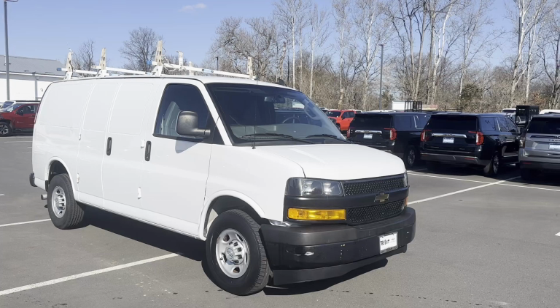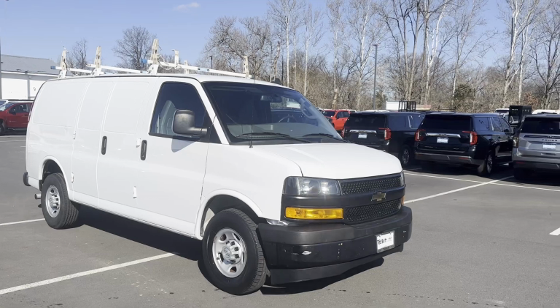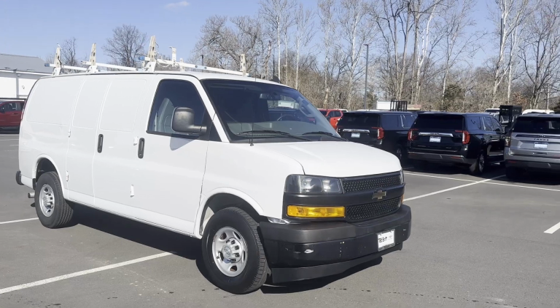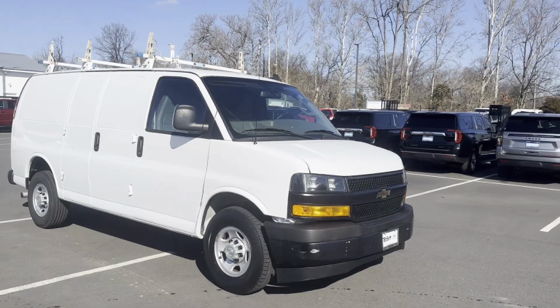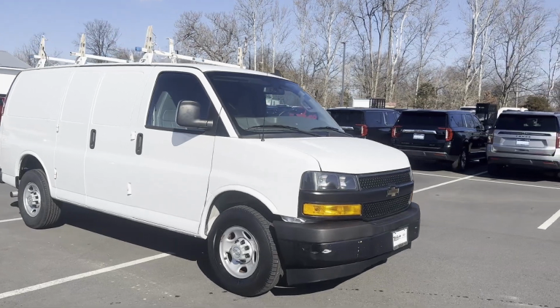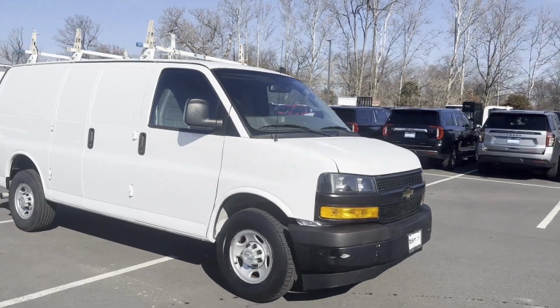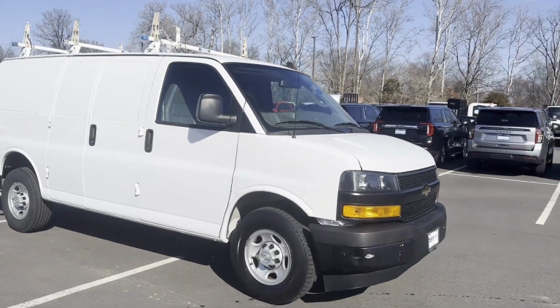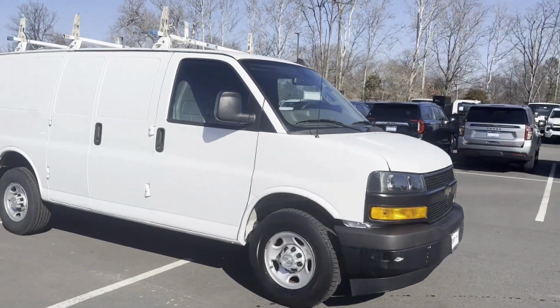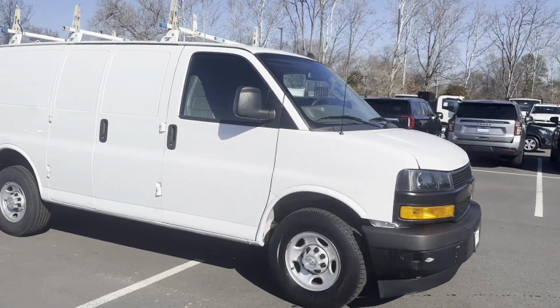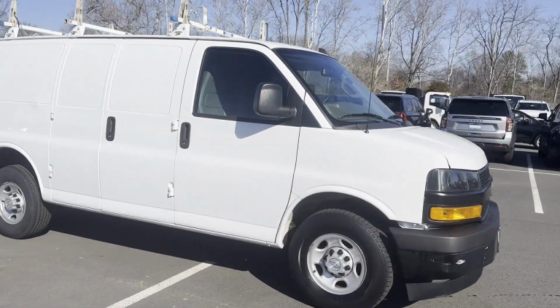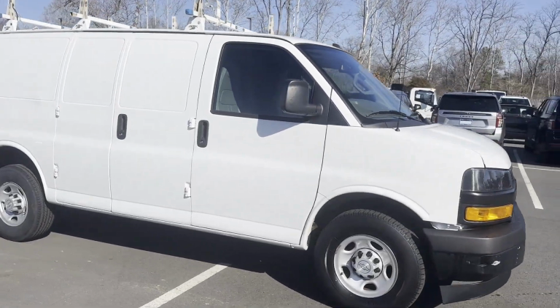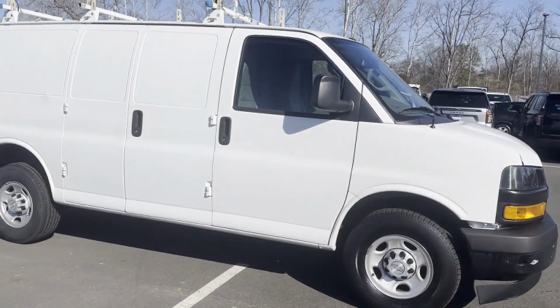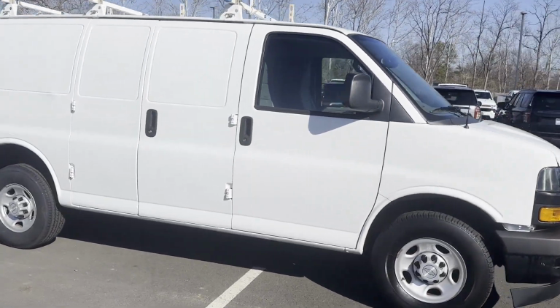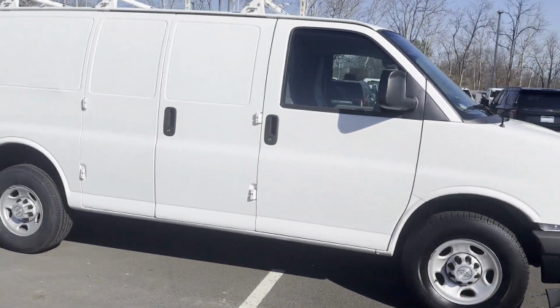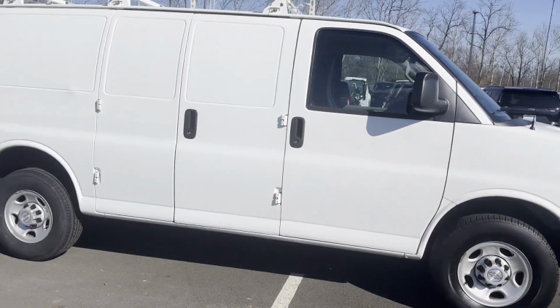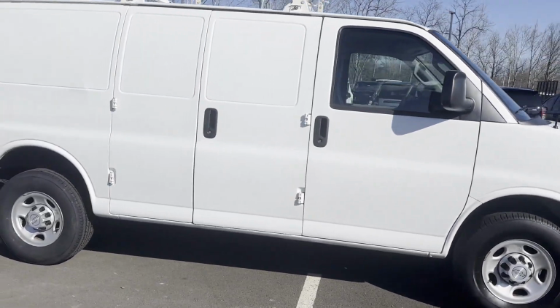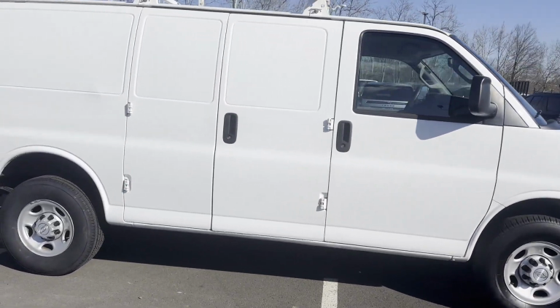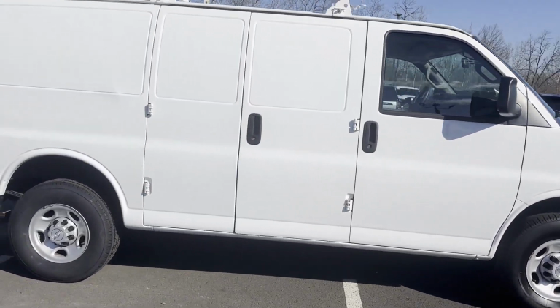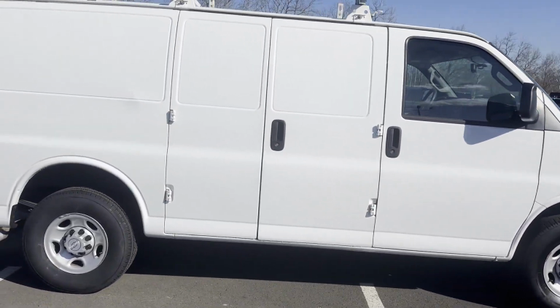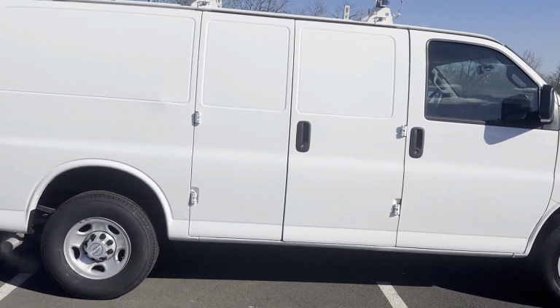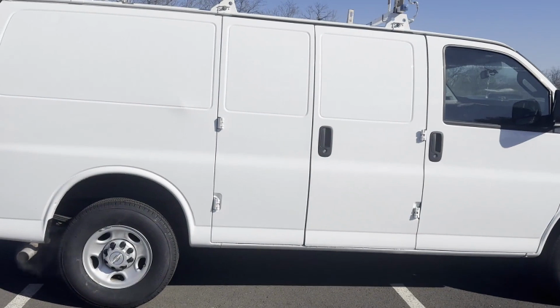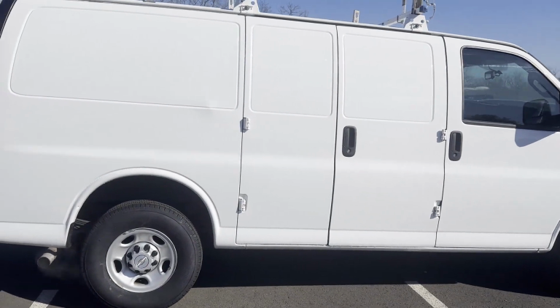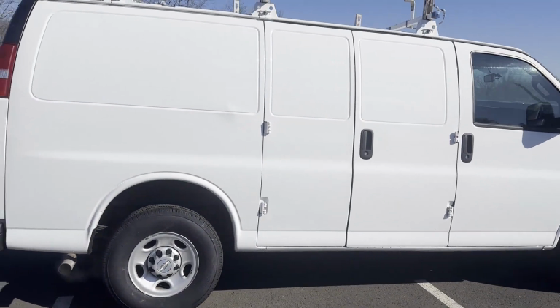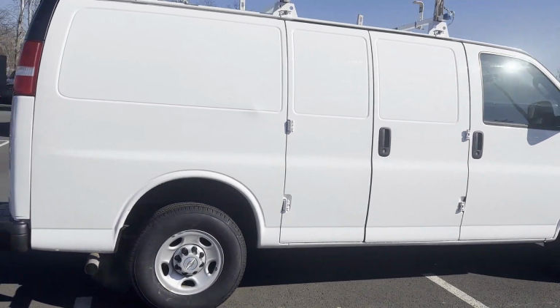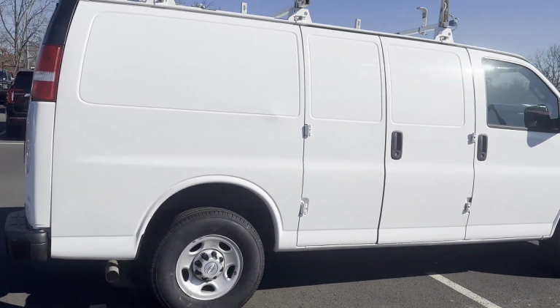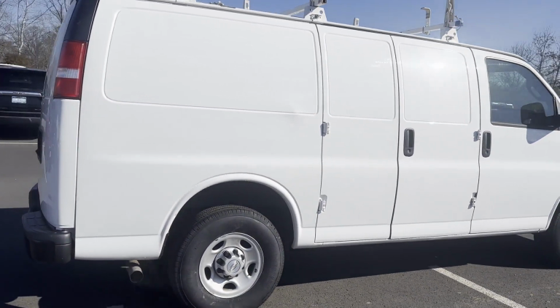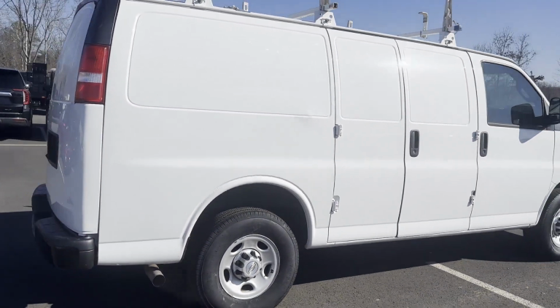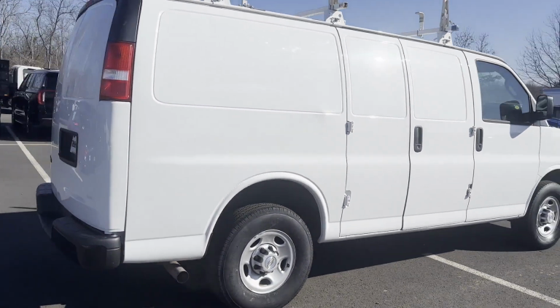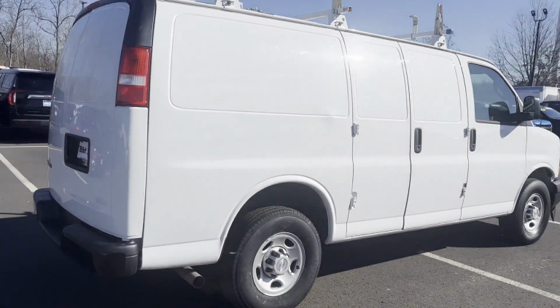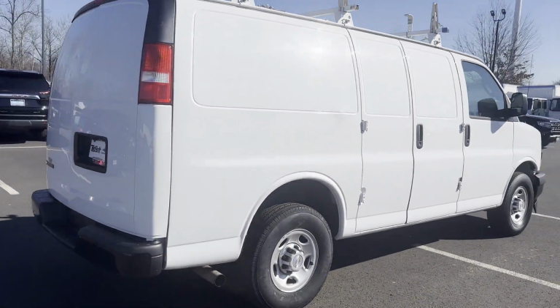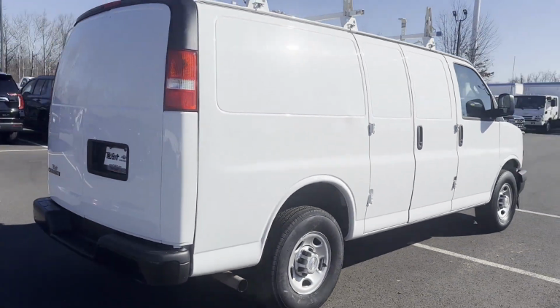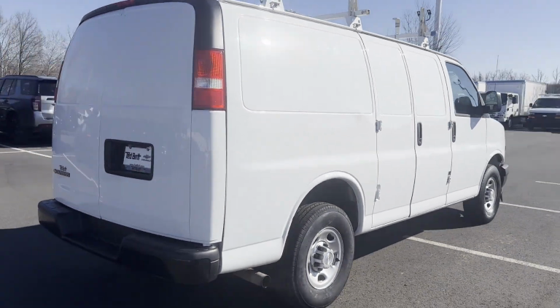2018 Chevrolet Express Cargo Van. This van transports any and all cargo to its final destination.